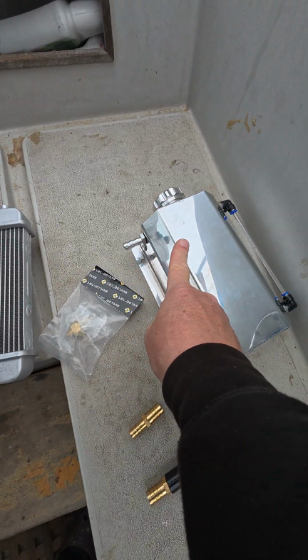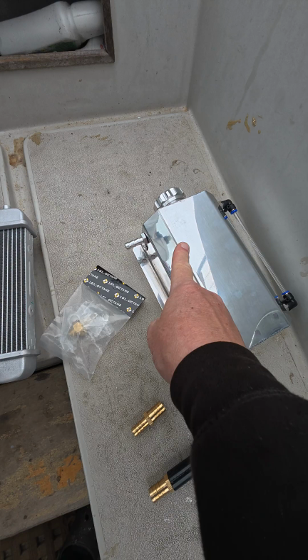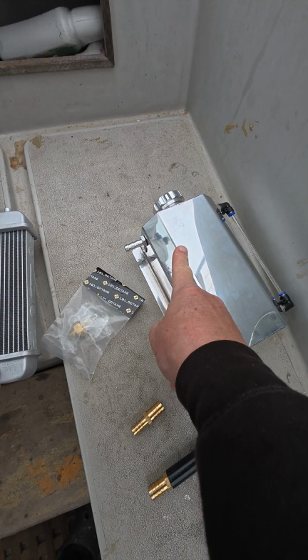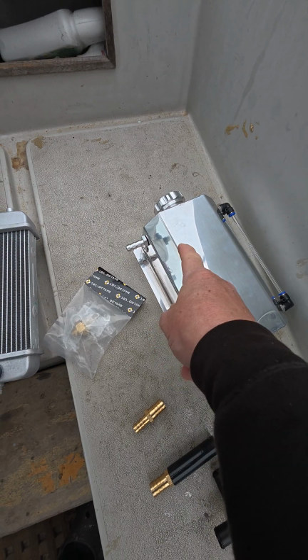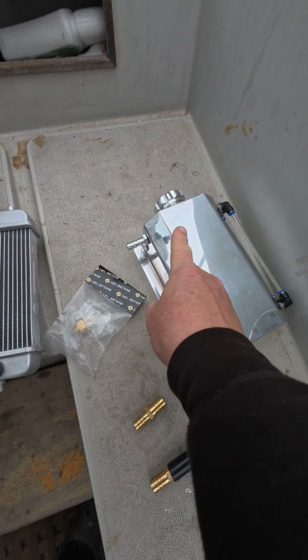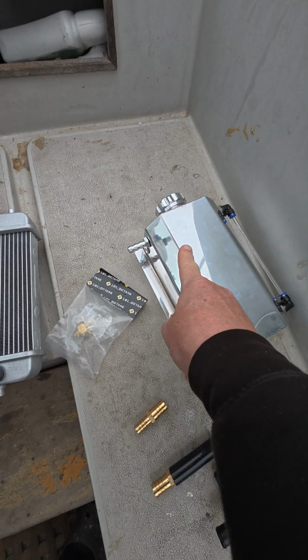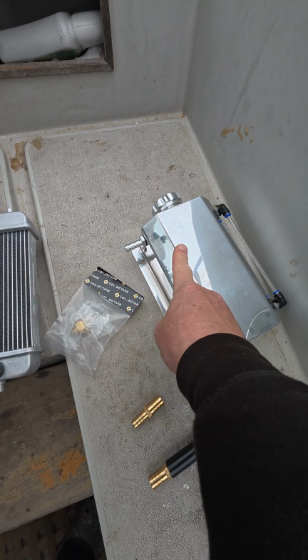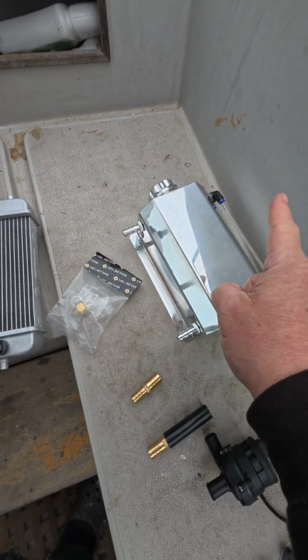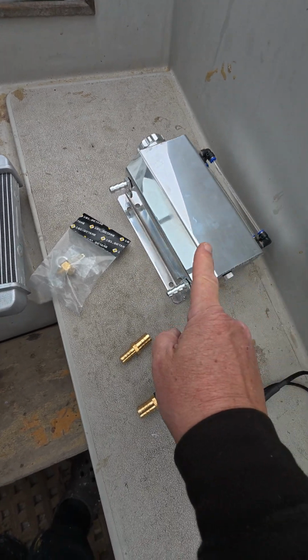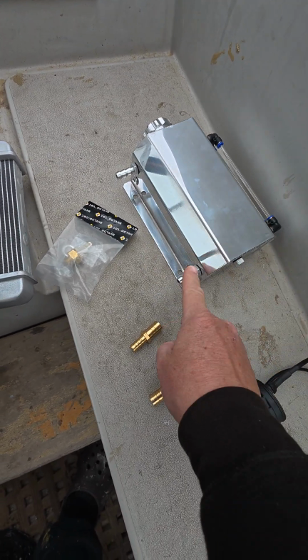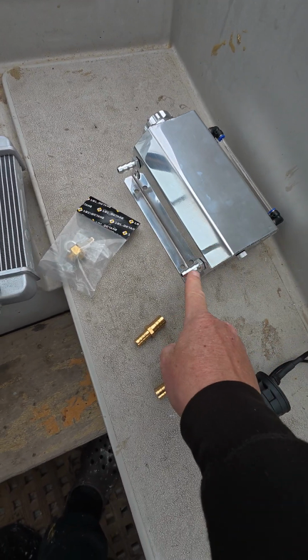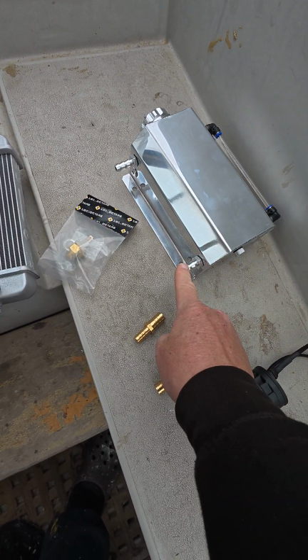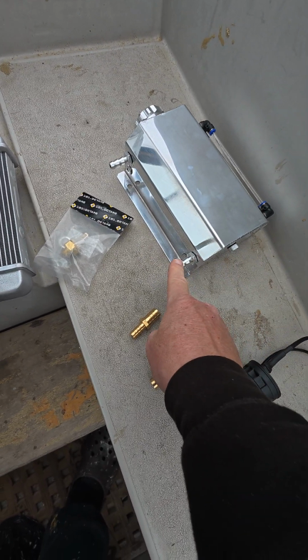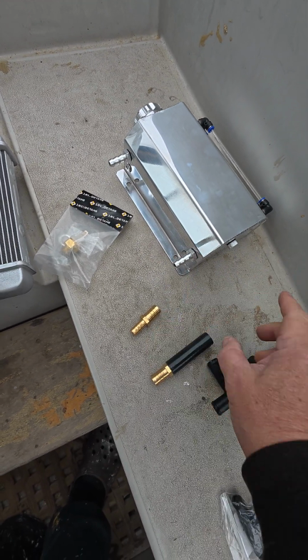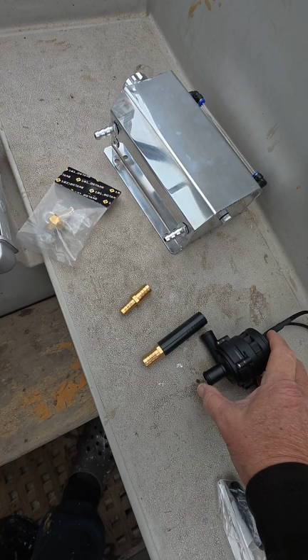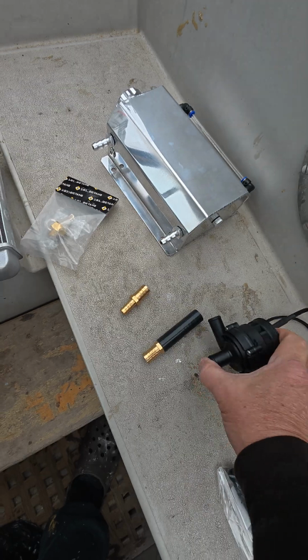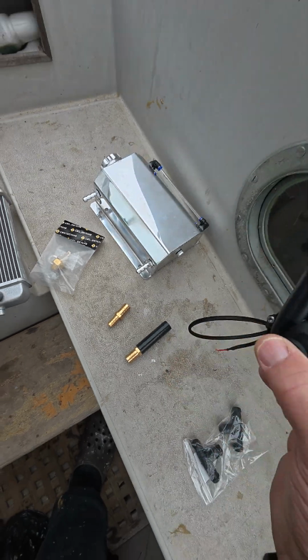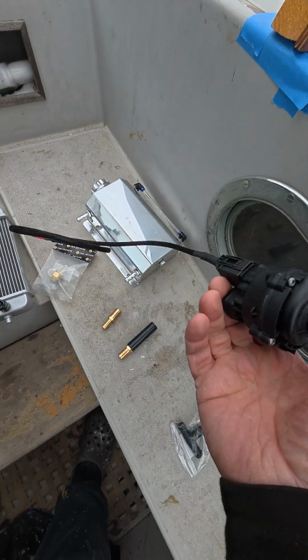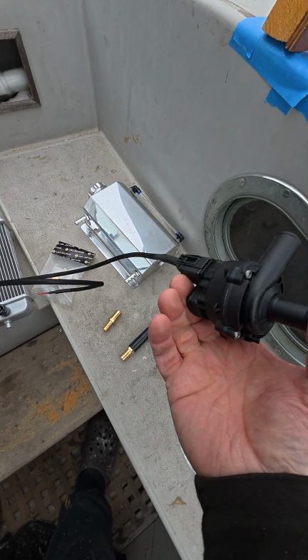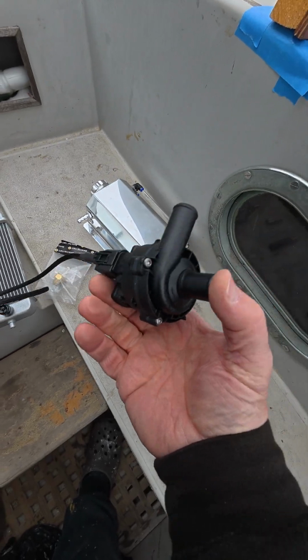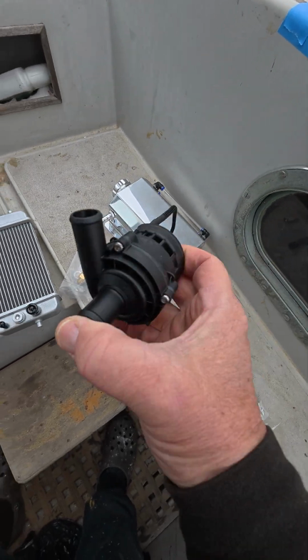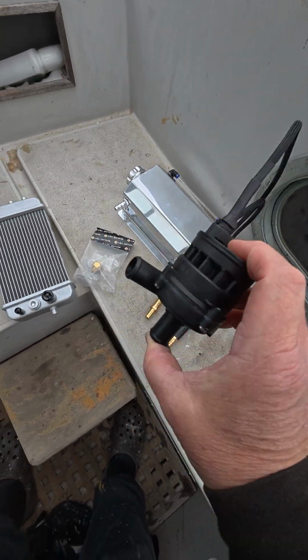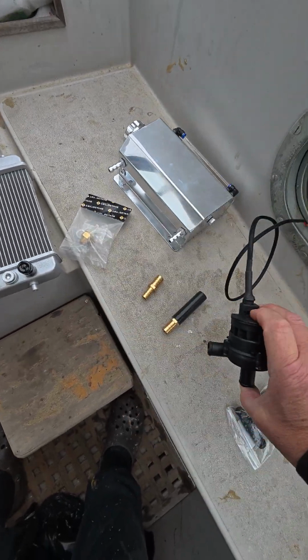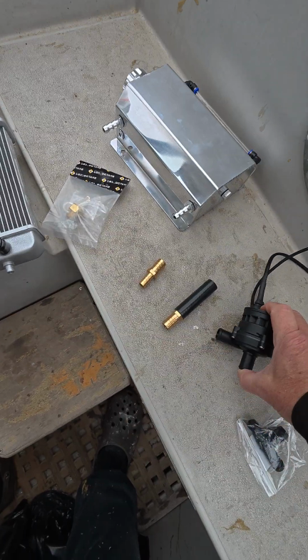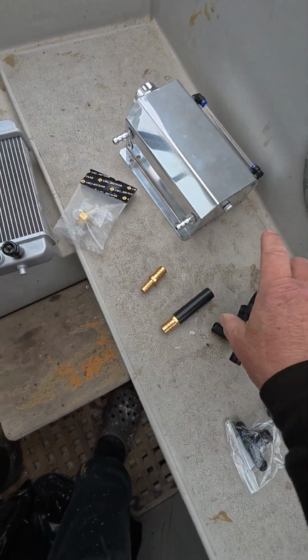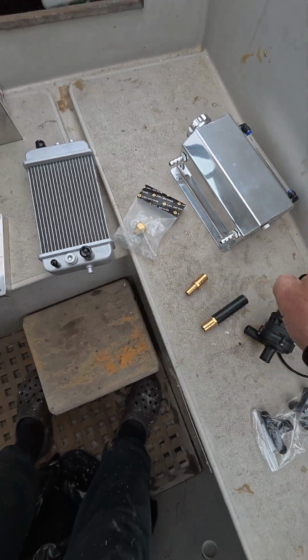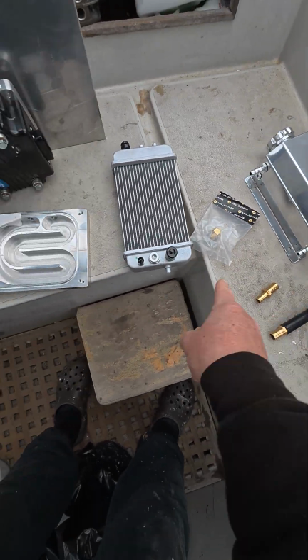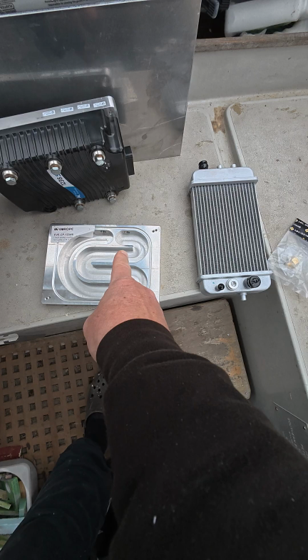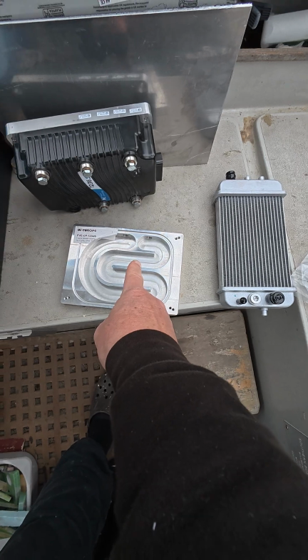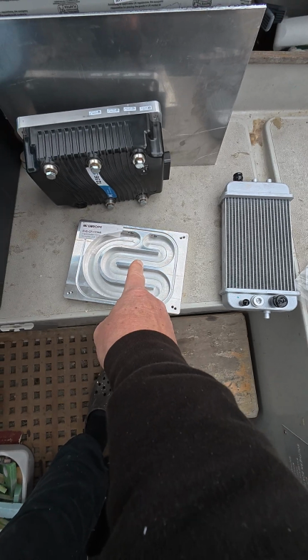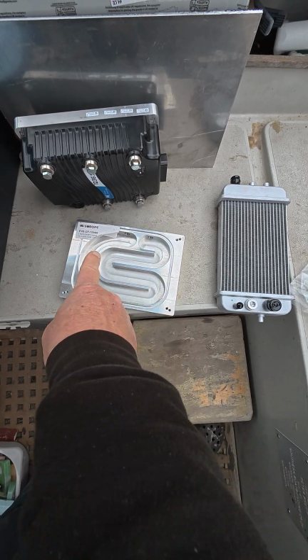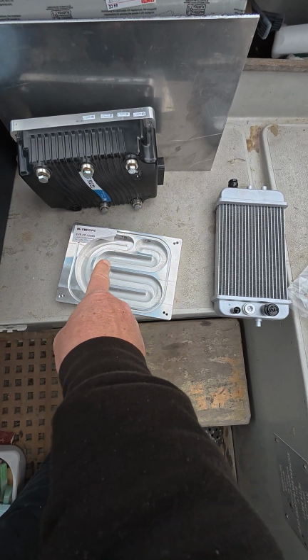Into this water tank — coolant tank — out of the bottom of the coolant tank, into the Bosch pump, a 12 volt pump, and then into the cooling plate.